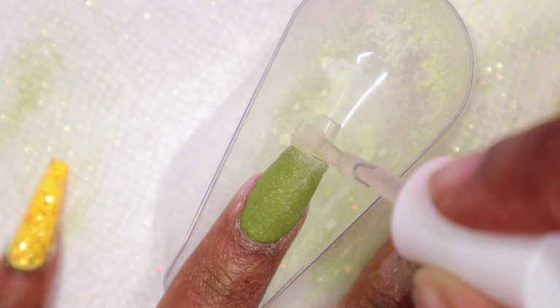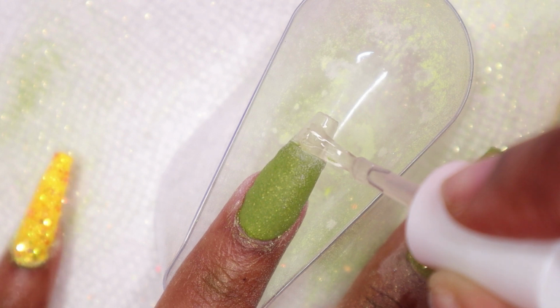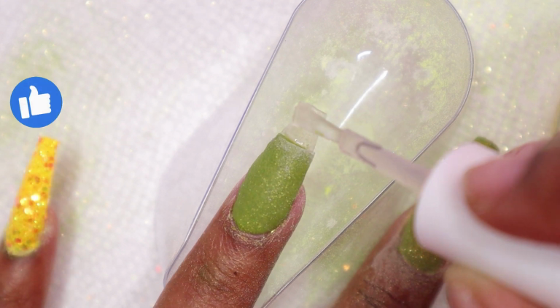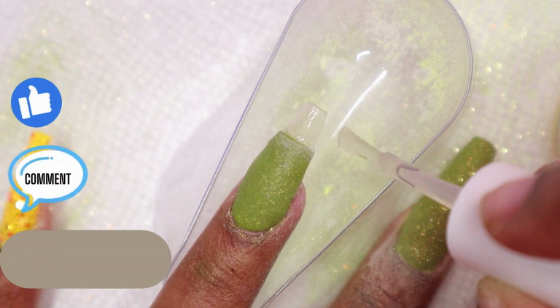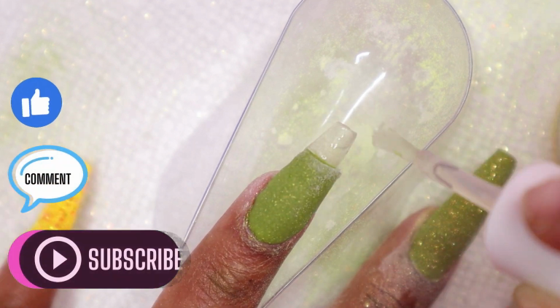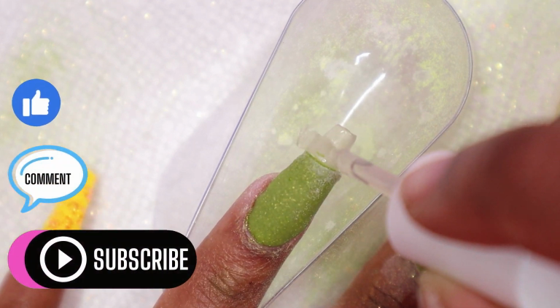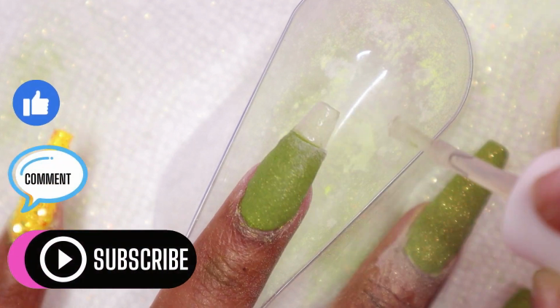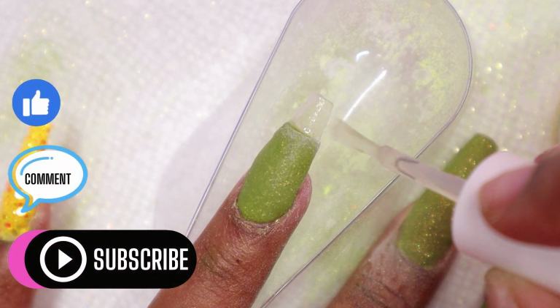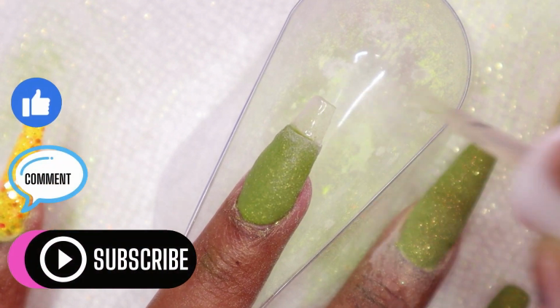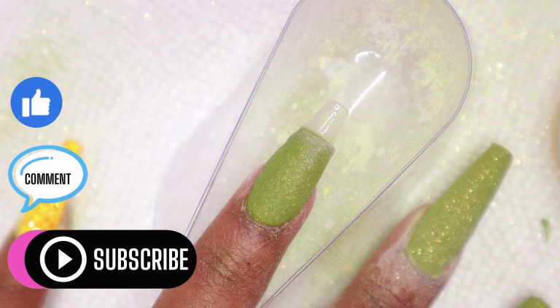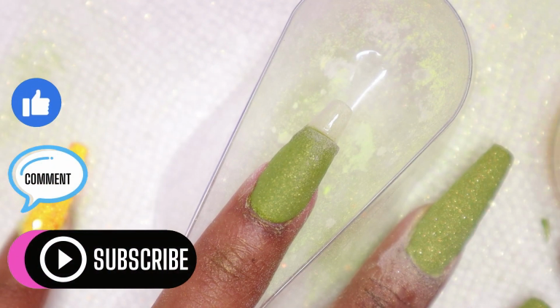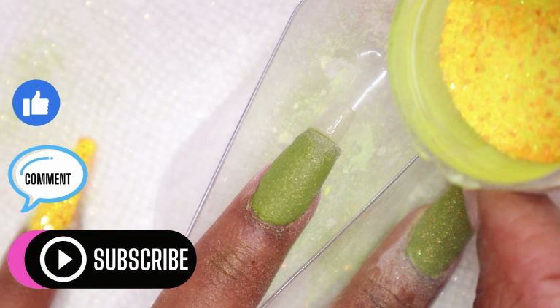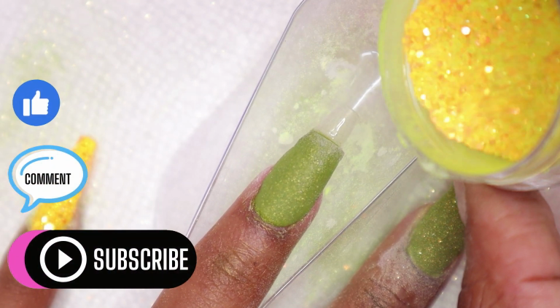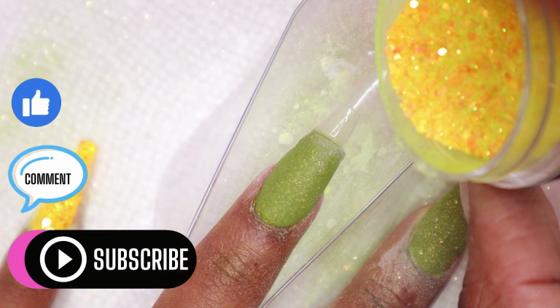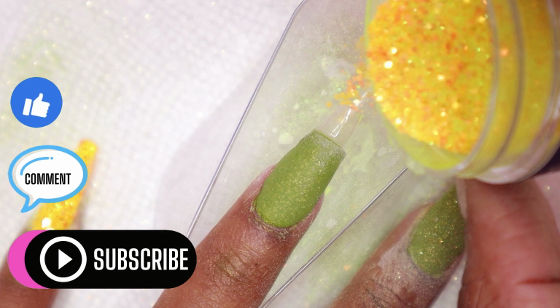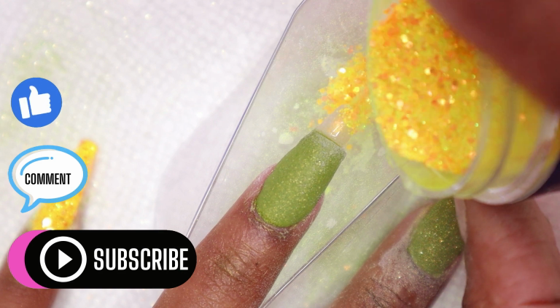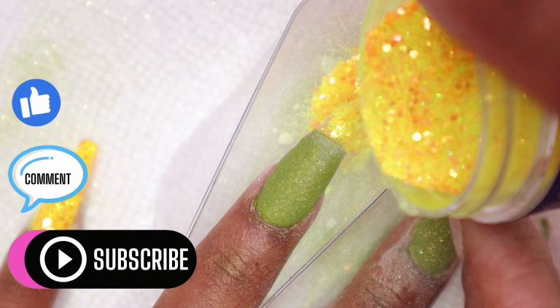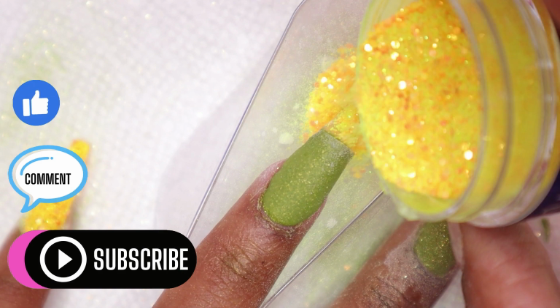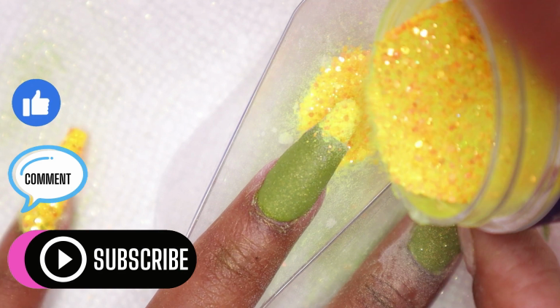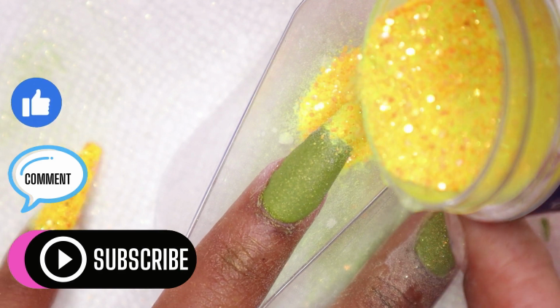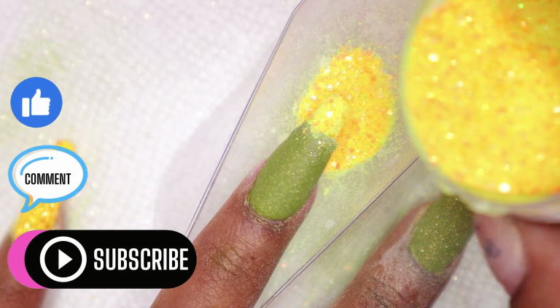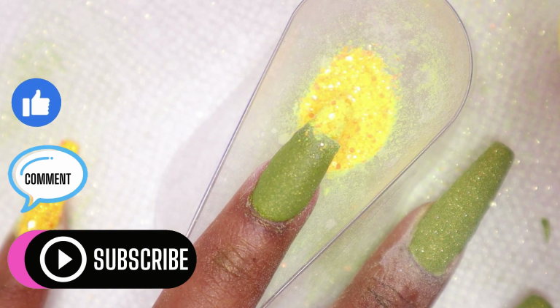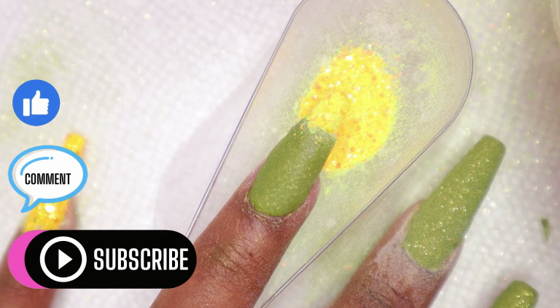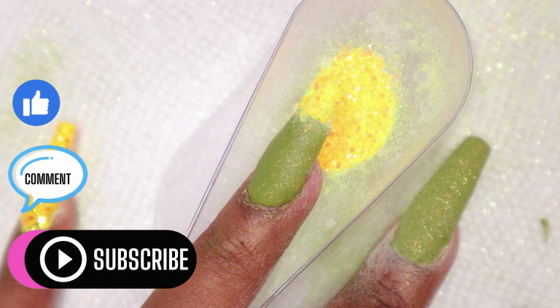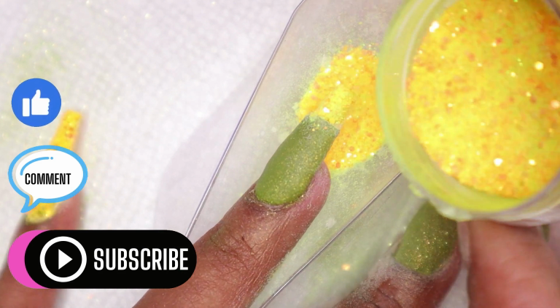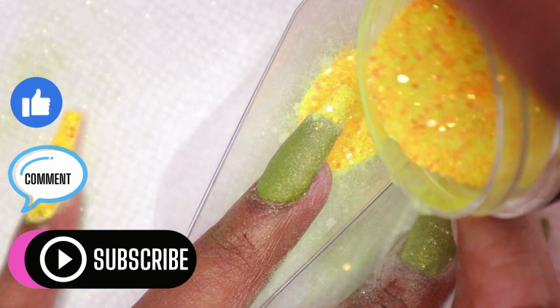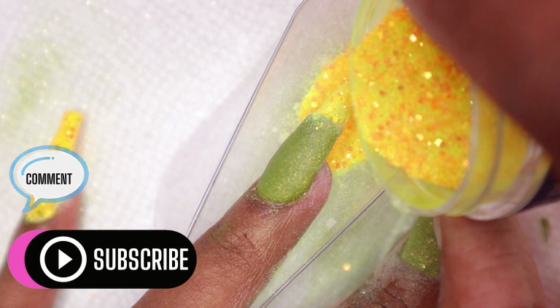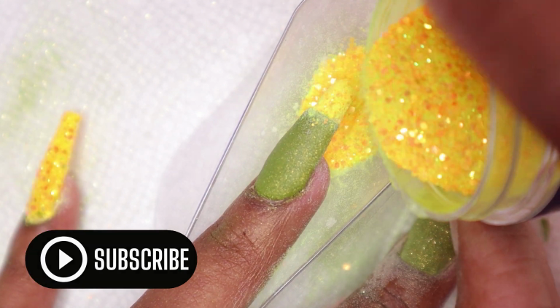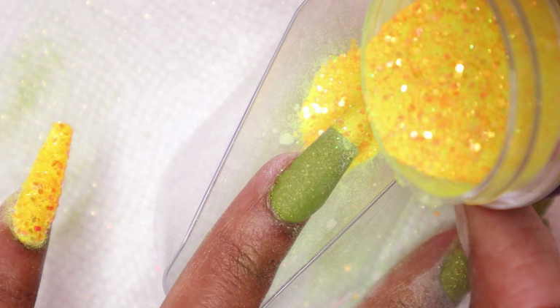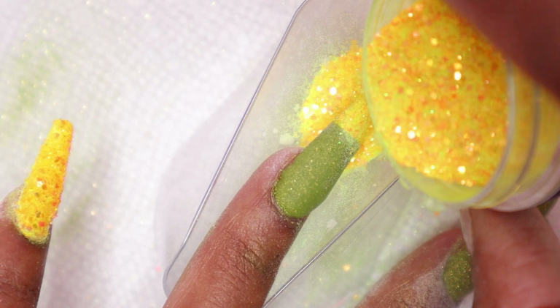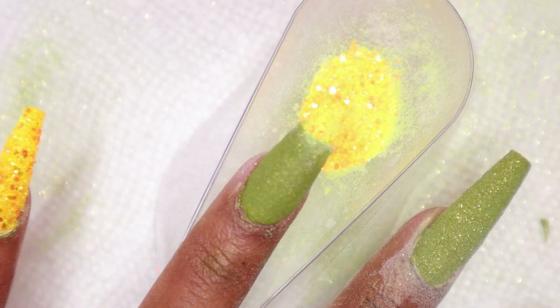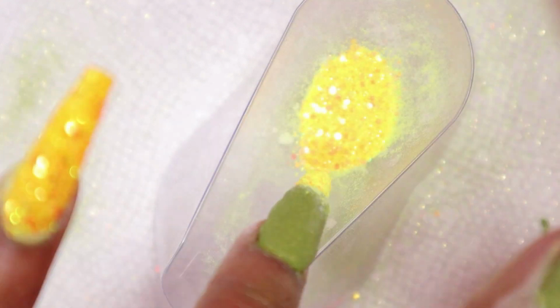If you're getting value from this video, don't forget to hit the like button below and comment your thoughts on the design. And don't forget to subscribe to get the best tips and tricks for beautiful and fabulous nail designs at home.